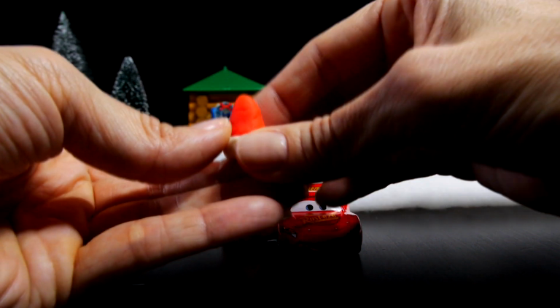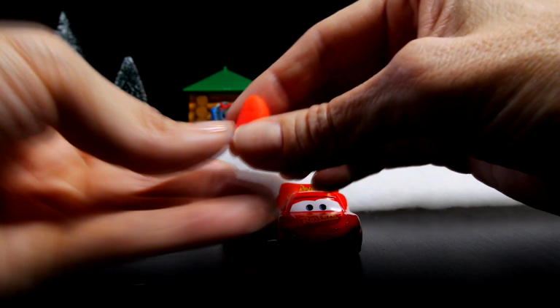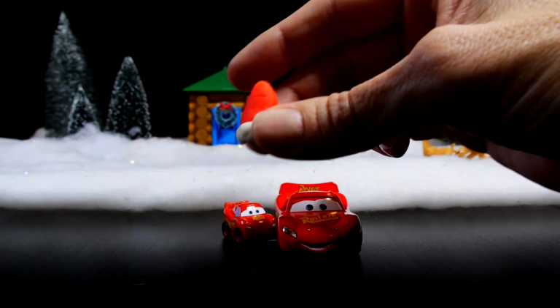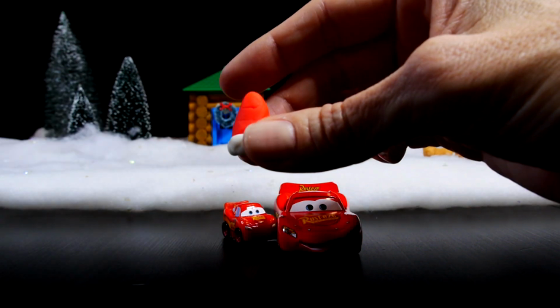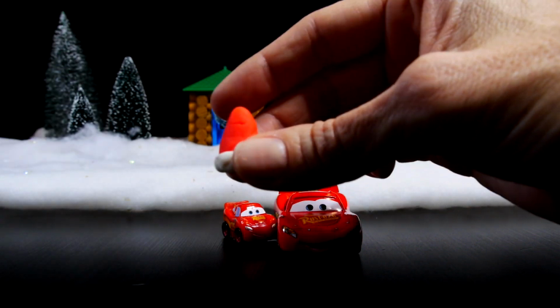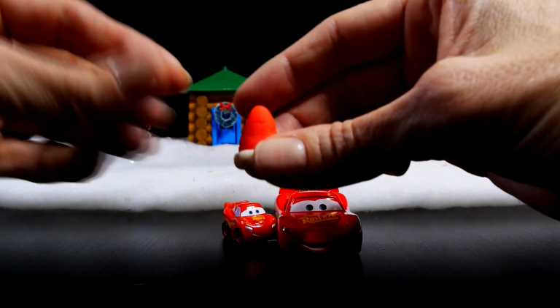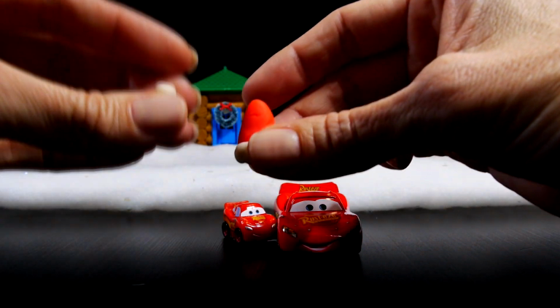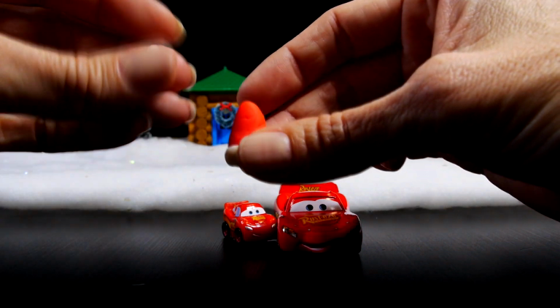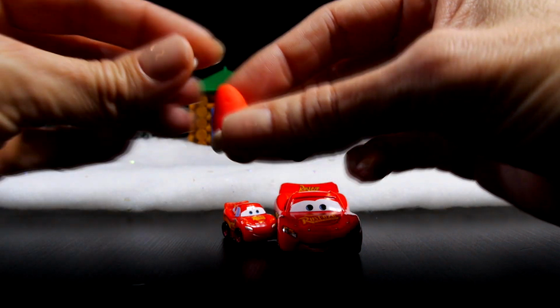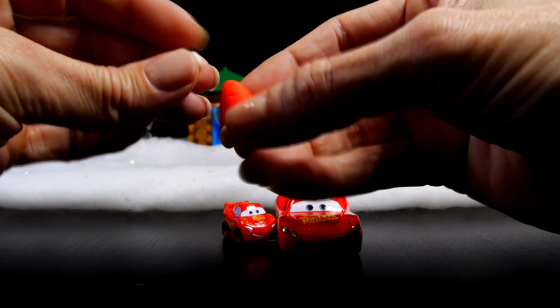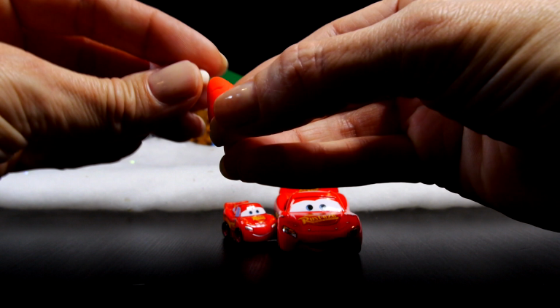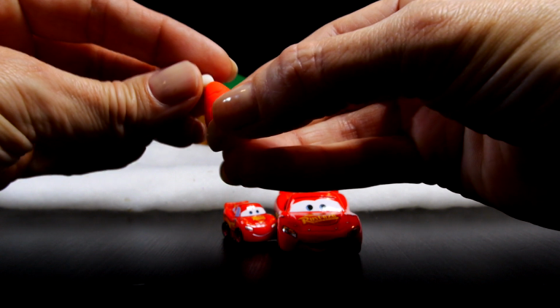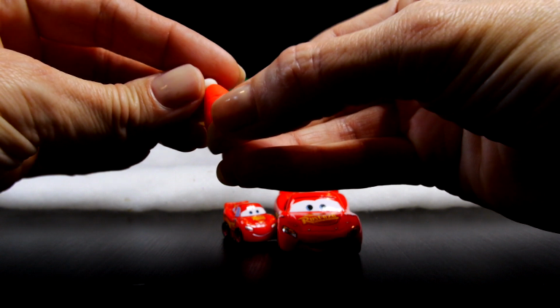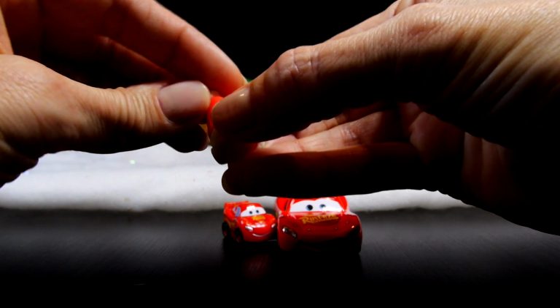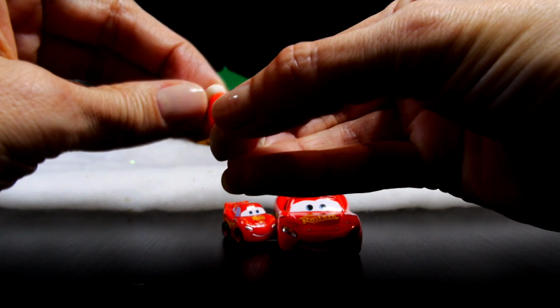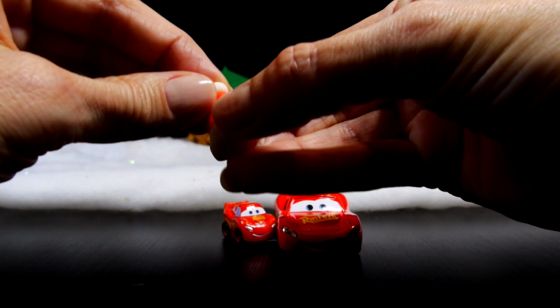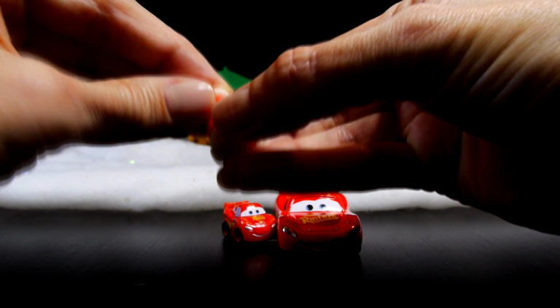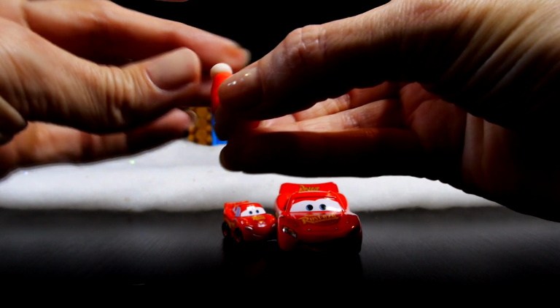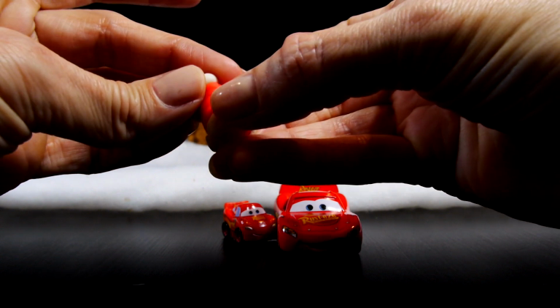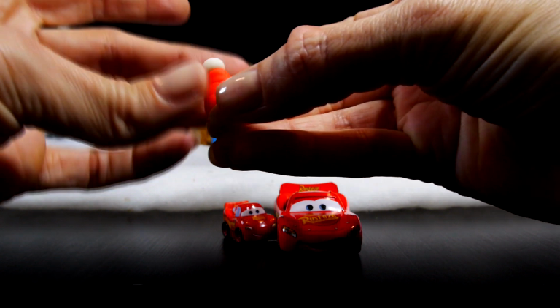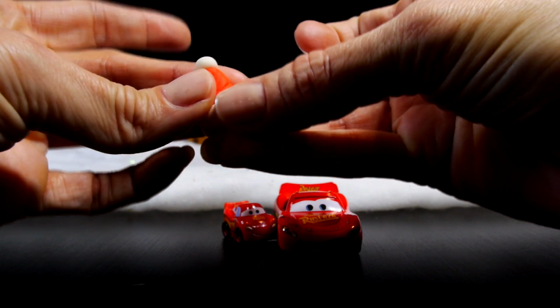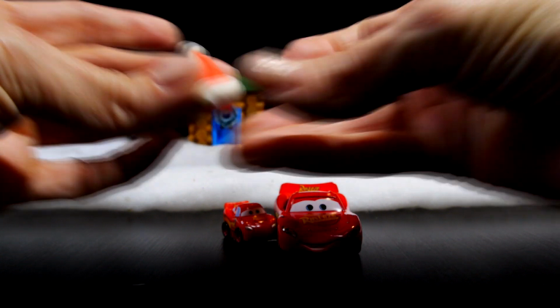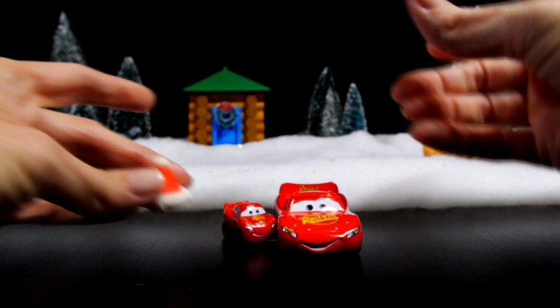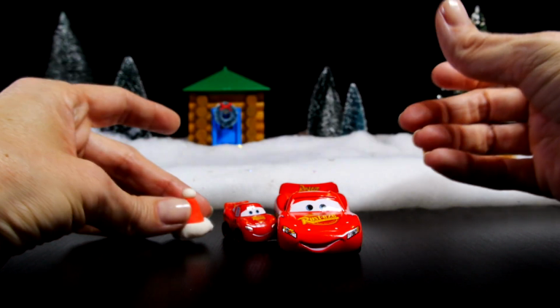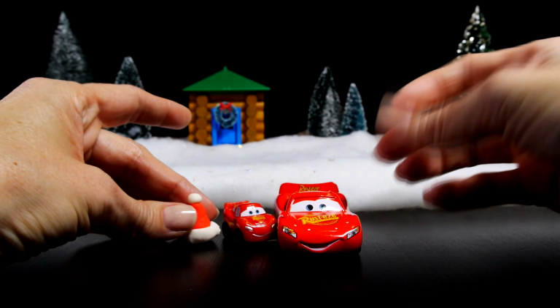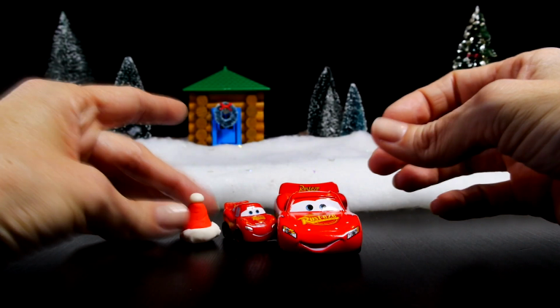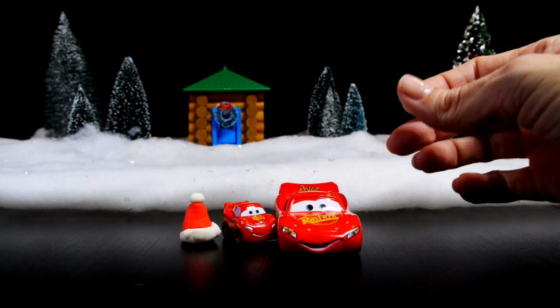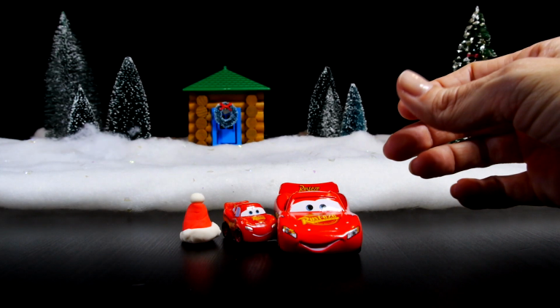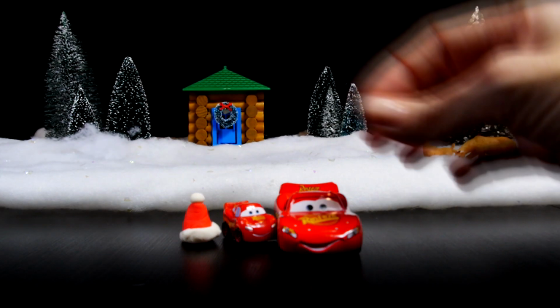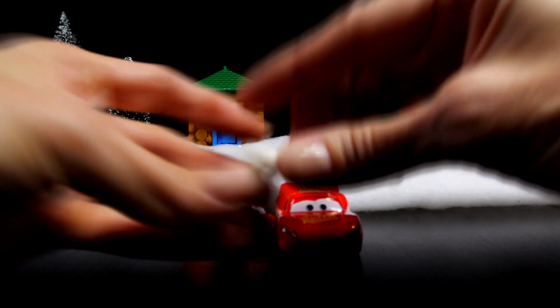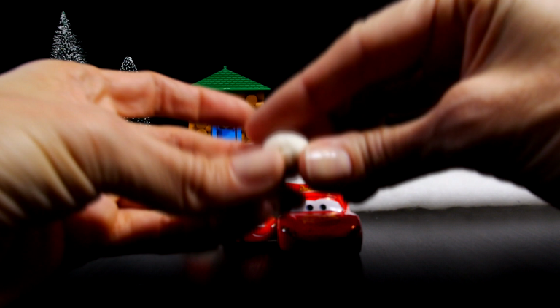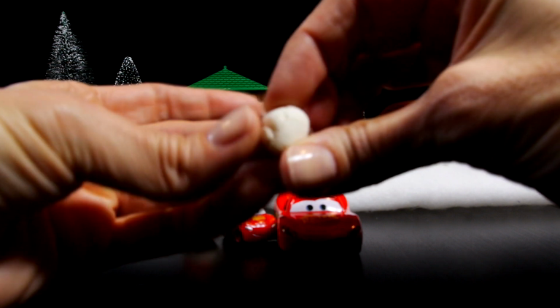Attach a small ball of white Play-Doh to the top of Santa's hat and then roll out some additional white Play-Doh to create Santa's beard.